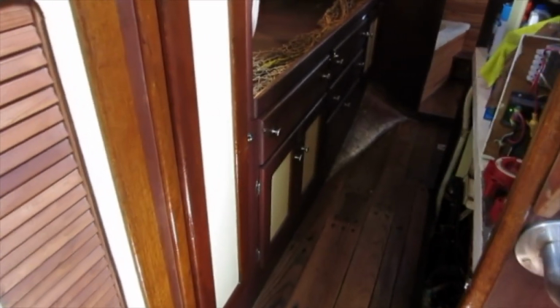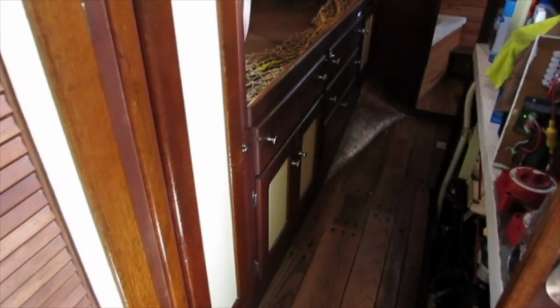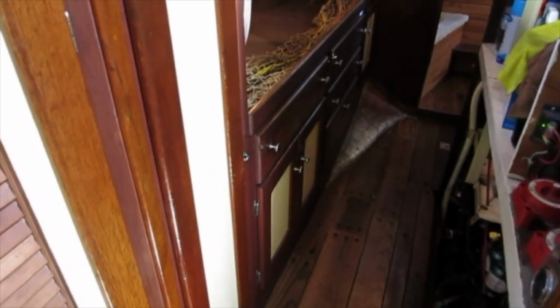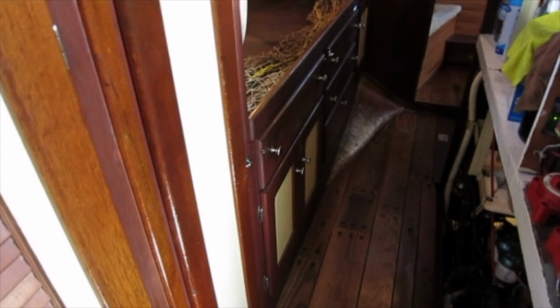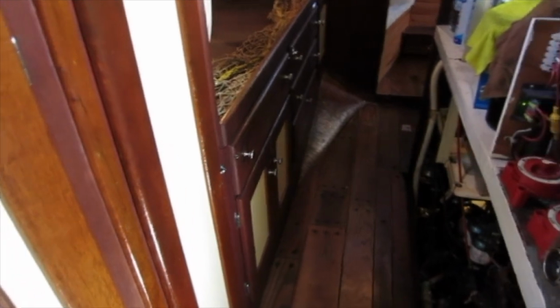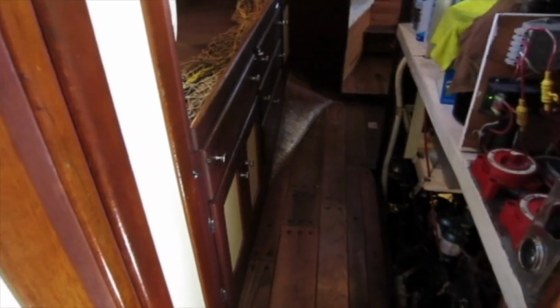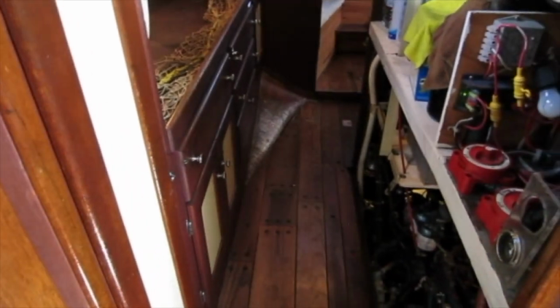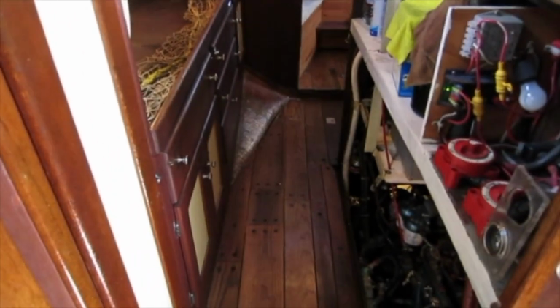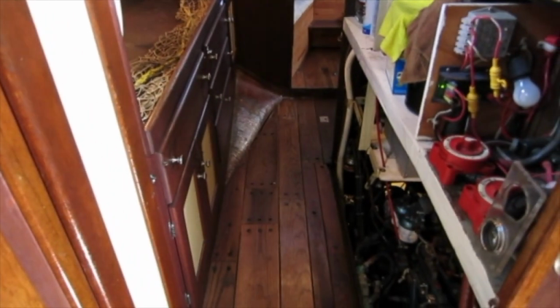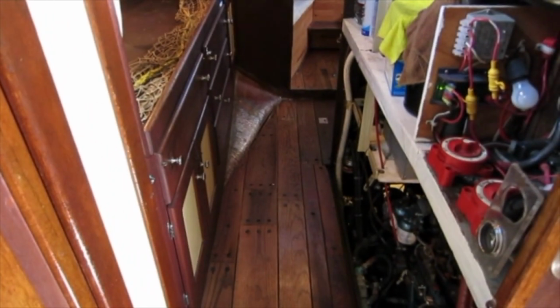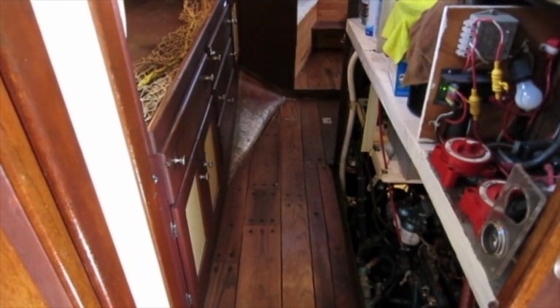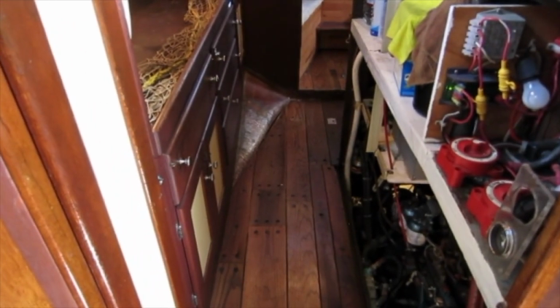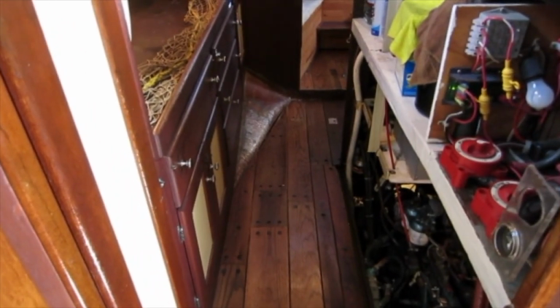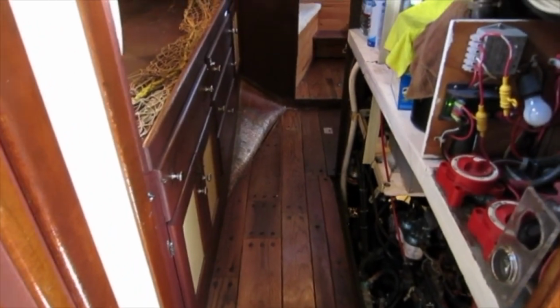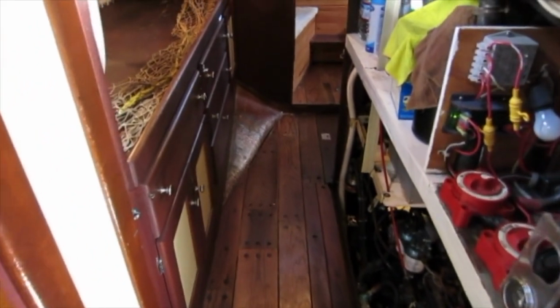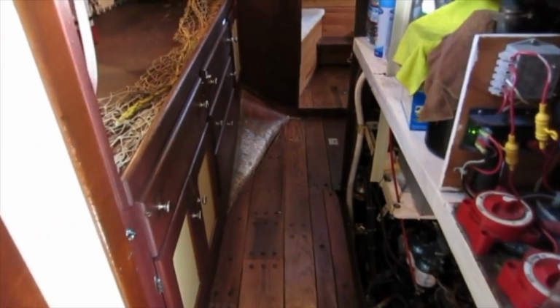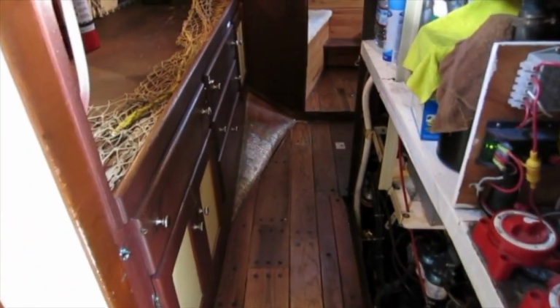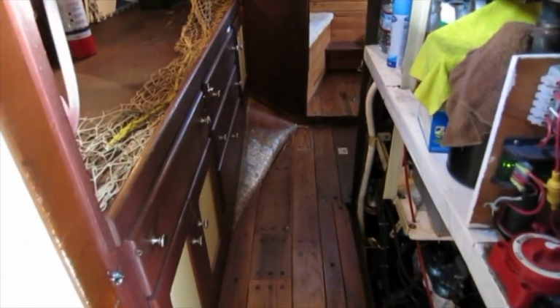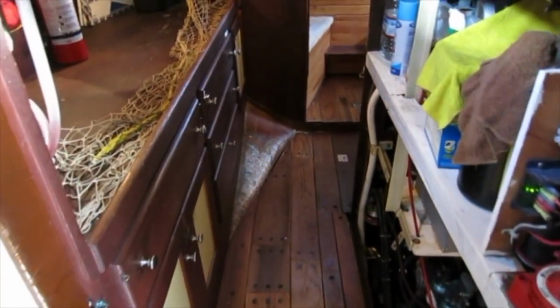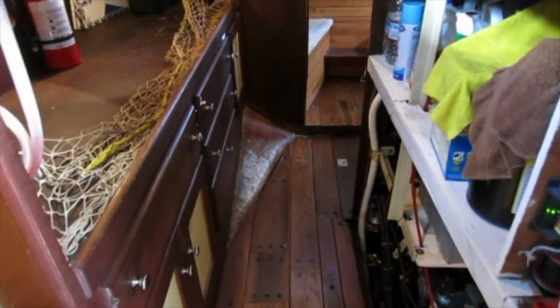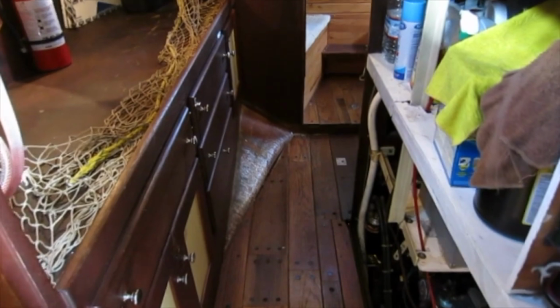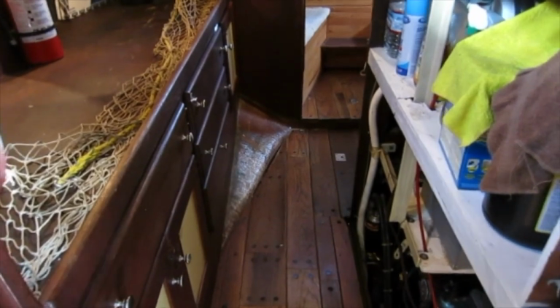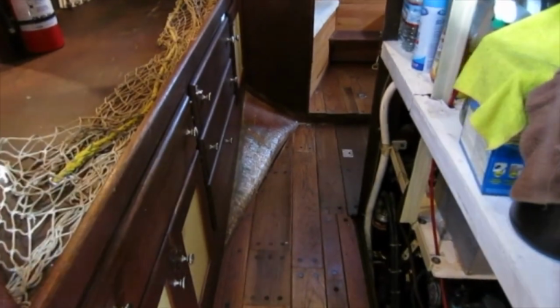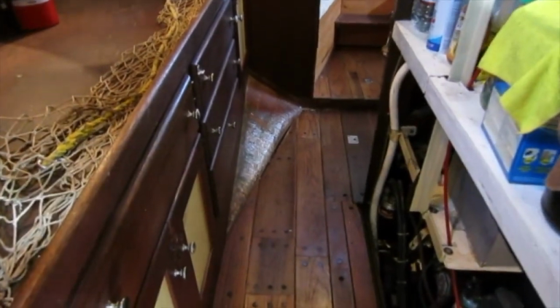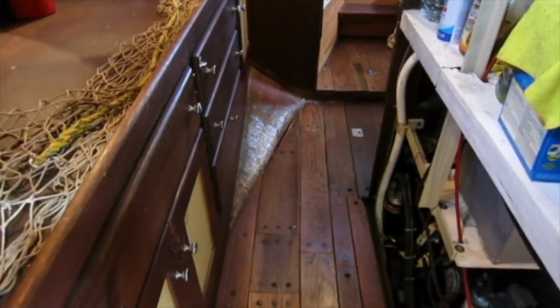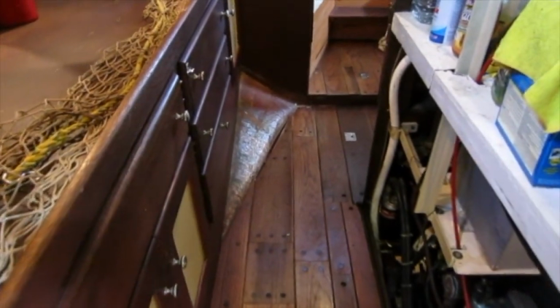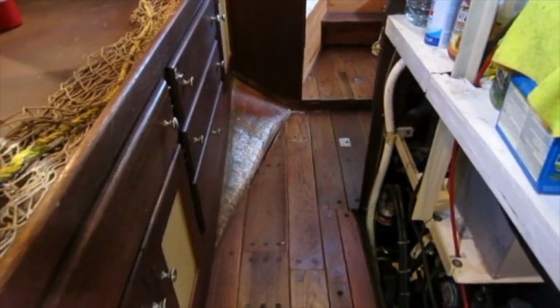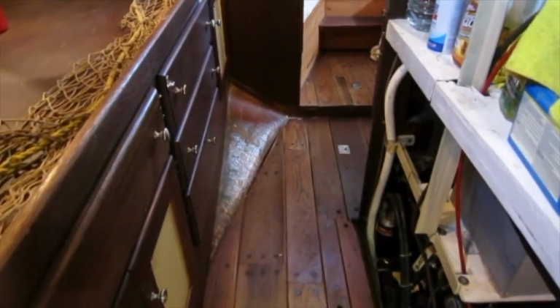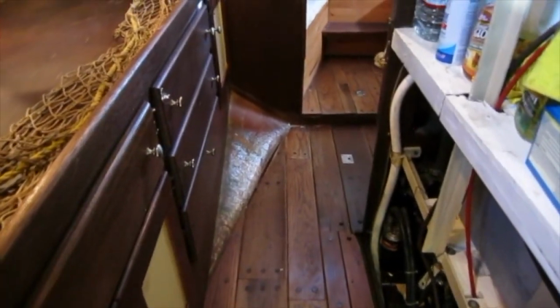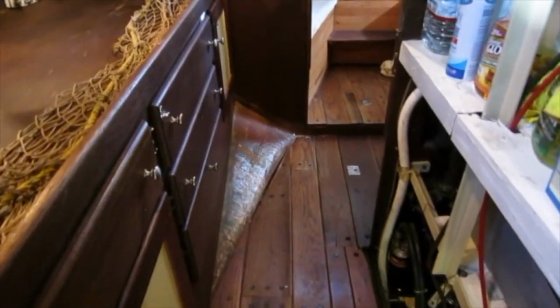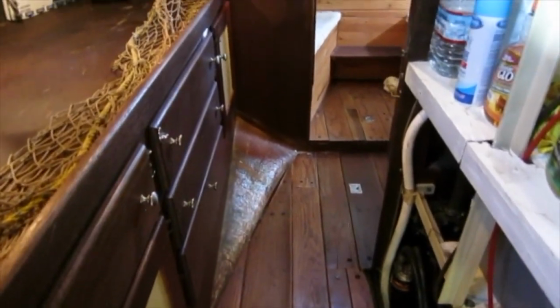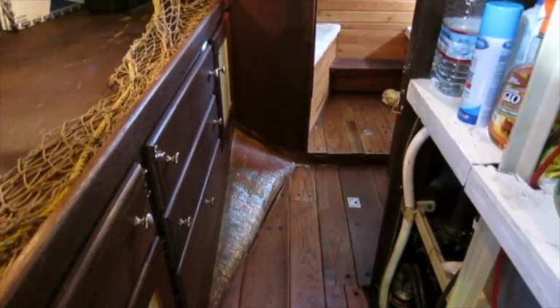The Ford Lehman engine, battery switches, bilge, and additional storage are accessed from either the galley, or, as pictured here, at the passageway to the aft stateroom via removable panels.